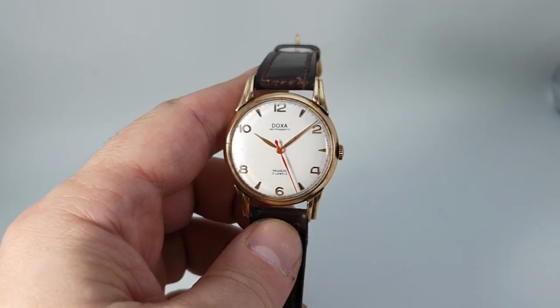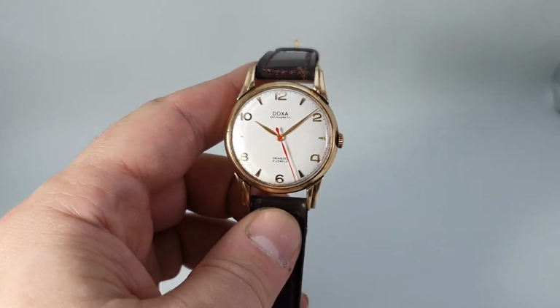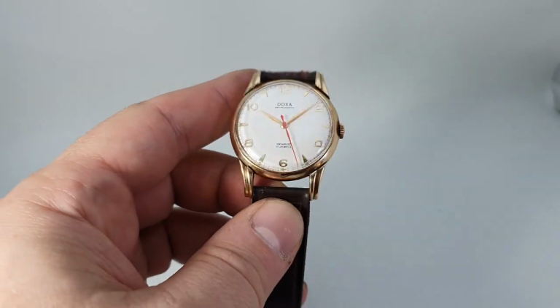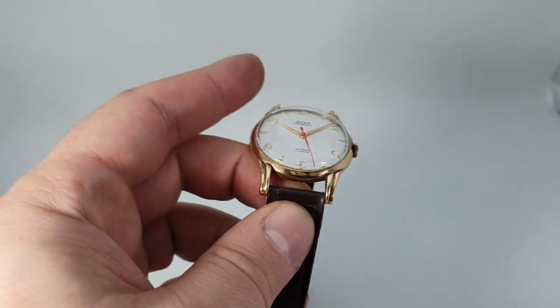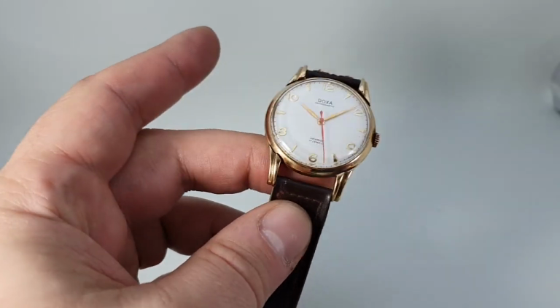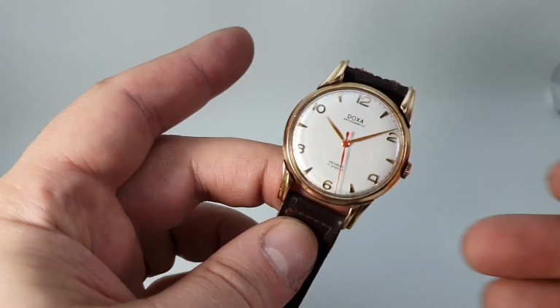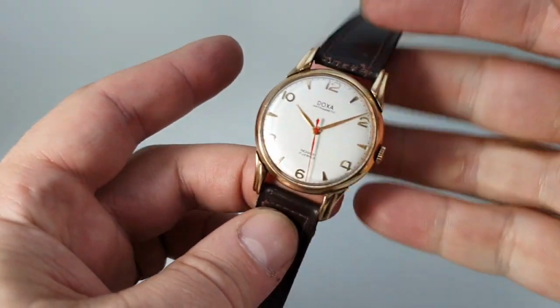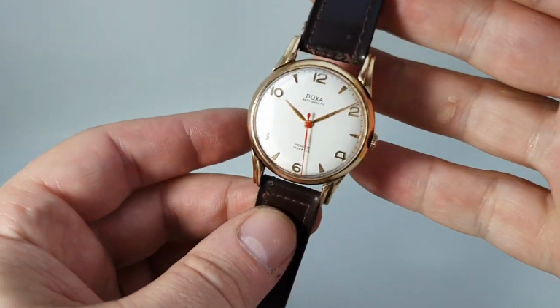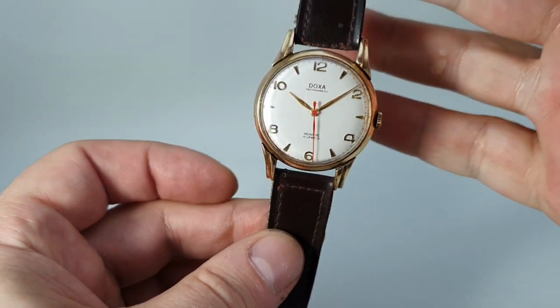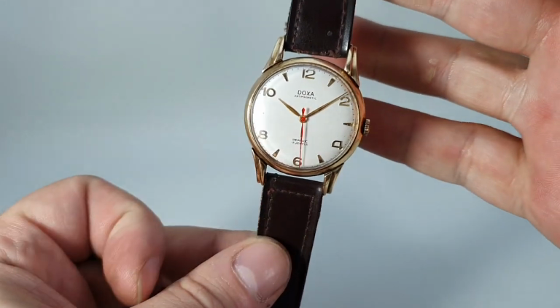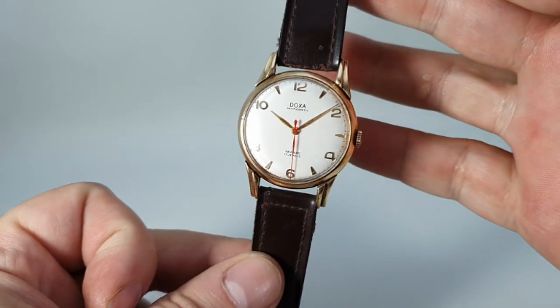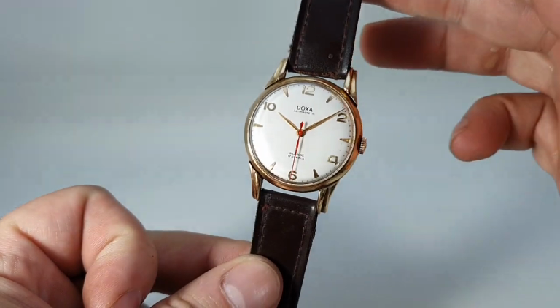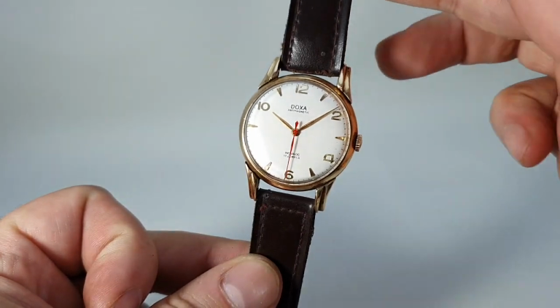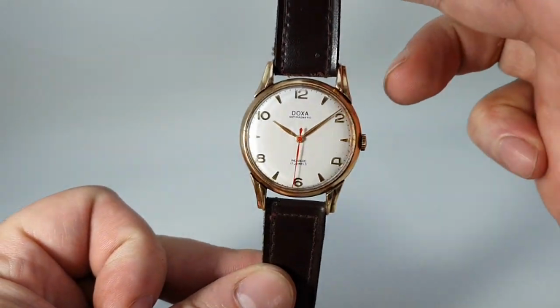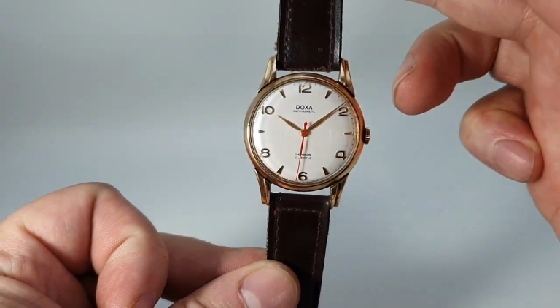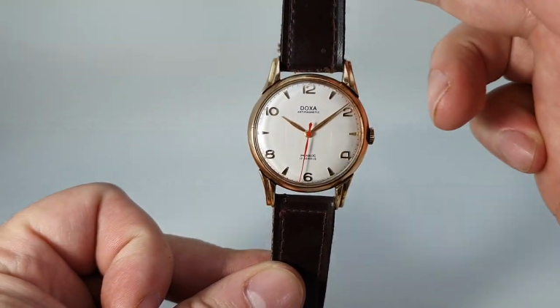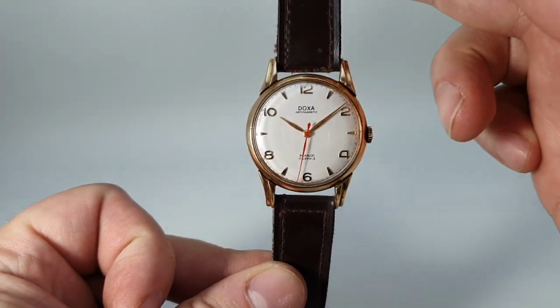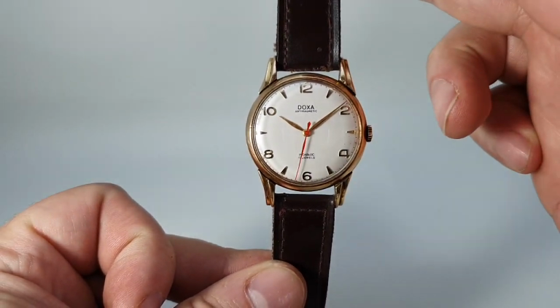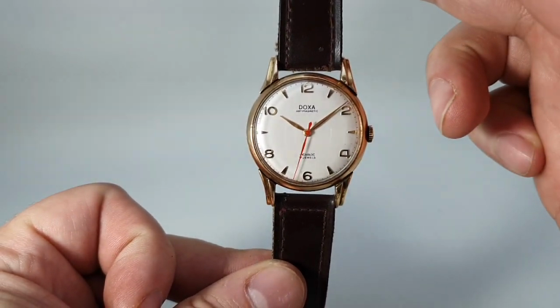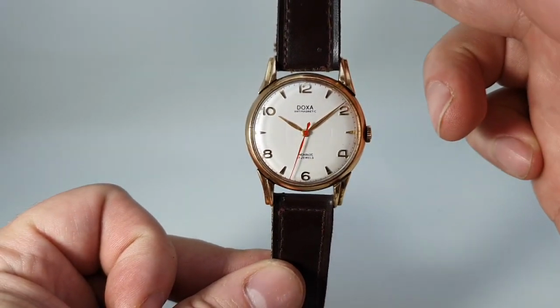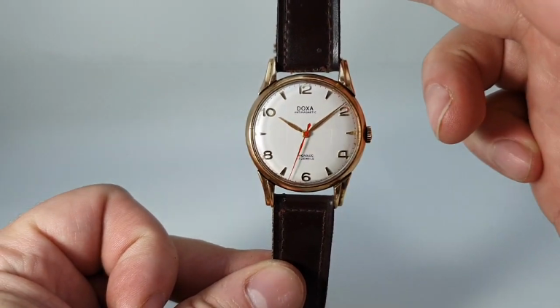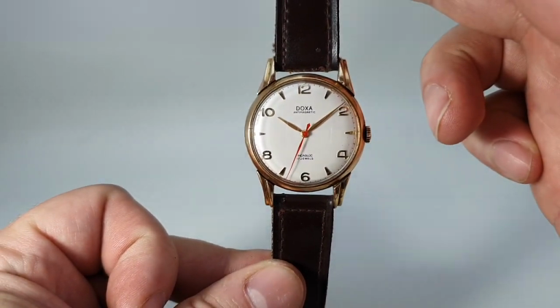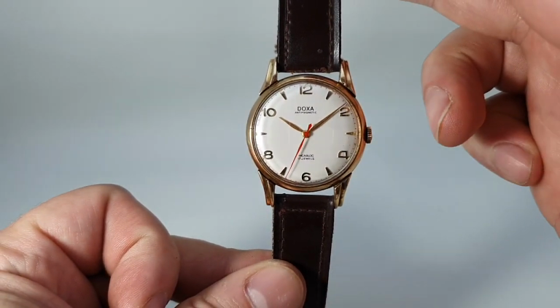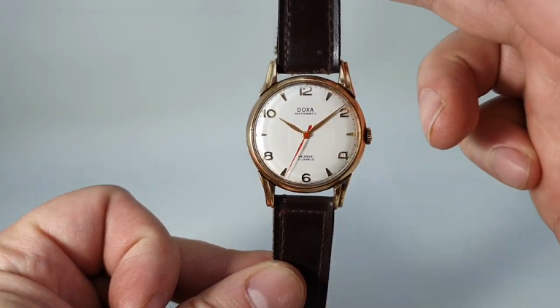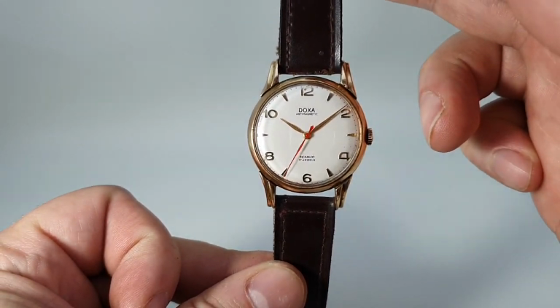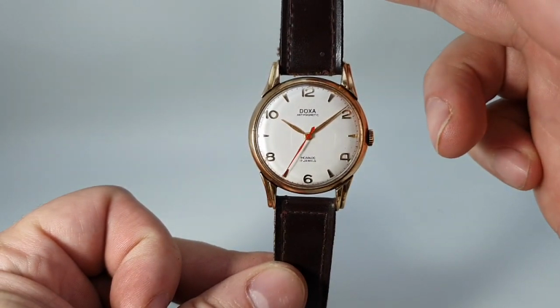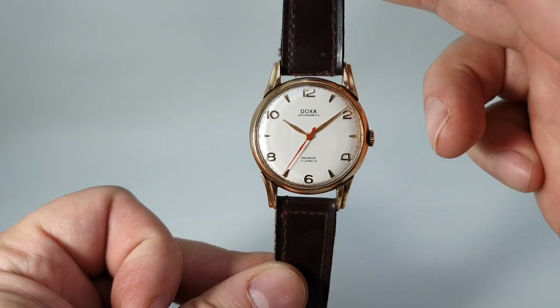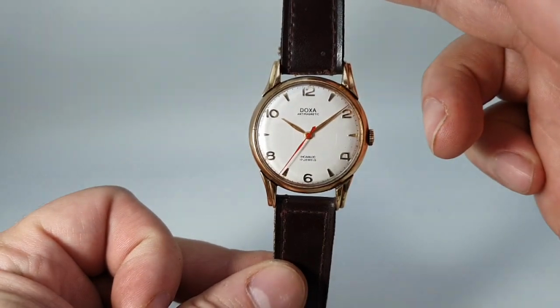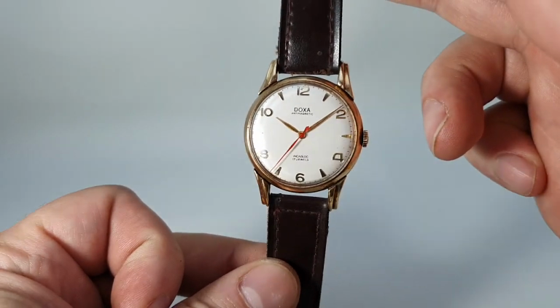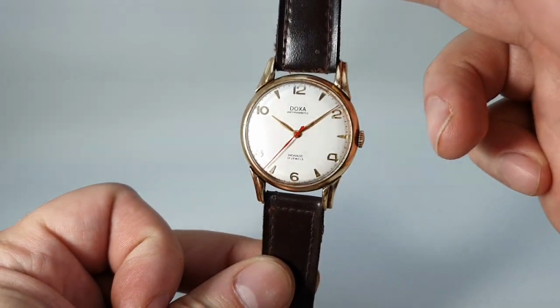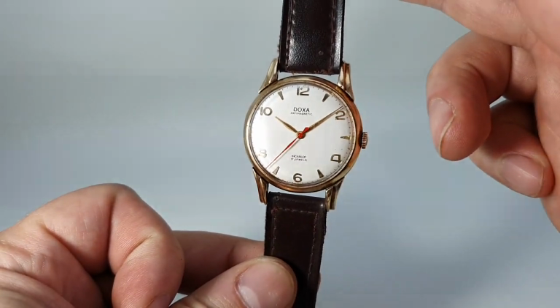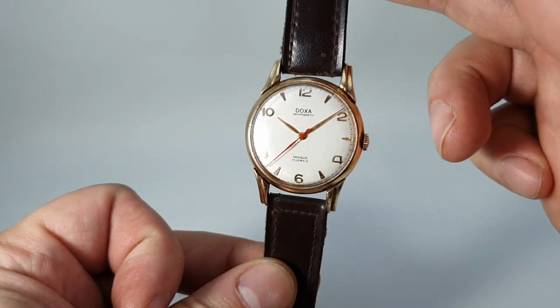Hello watch fans, Berth Year Watches here. This time for you we have a circa 1975 Doxa anti-magnetic men's manual wind watch.